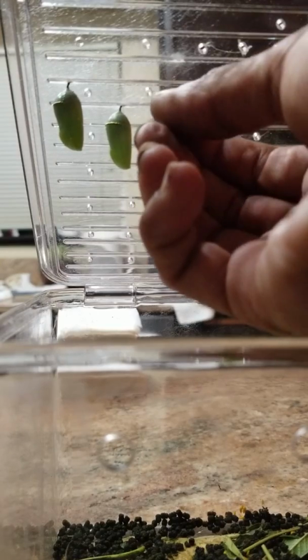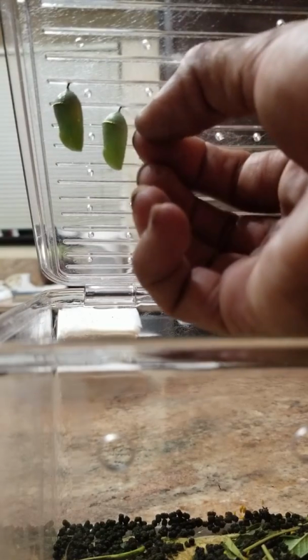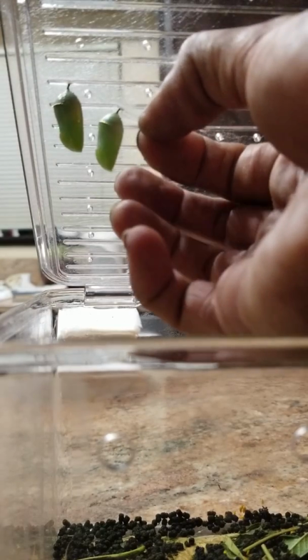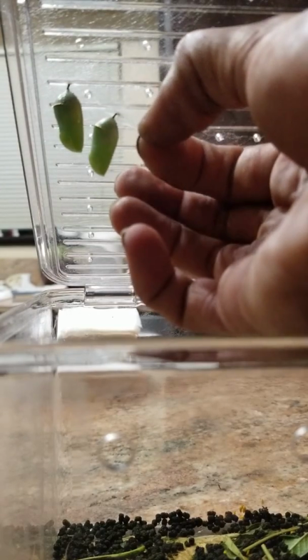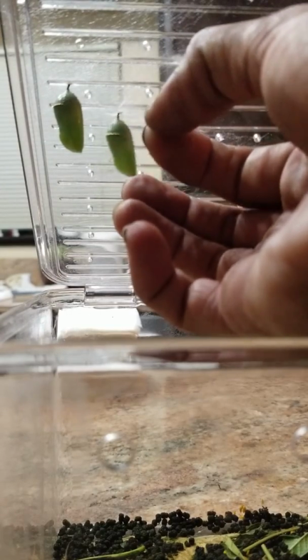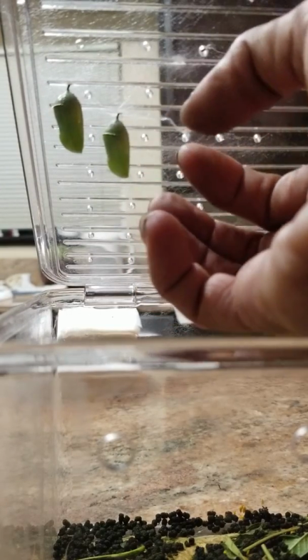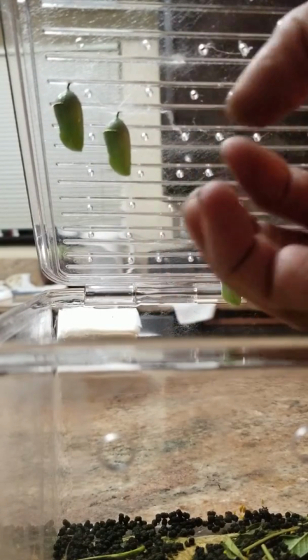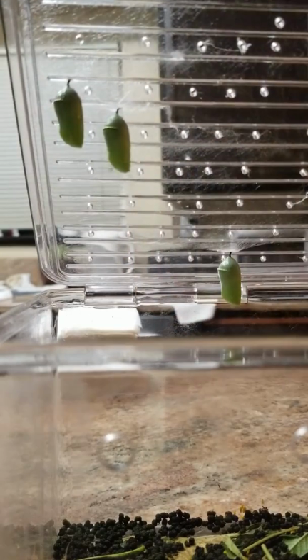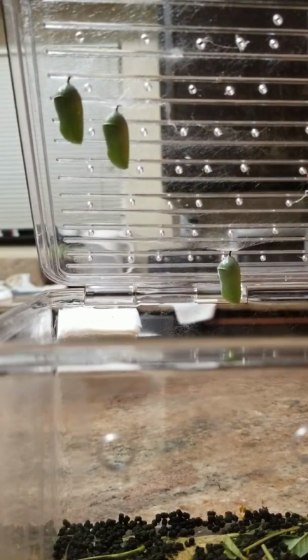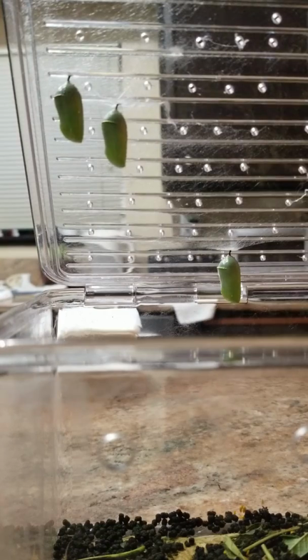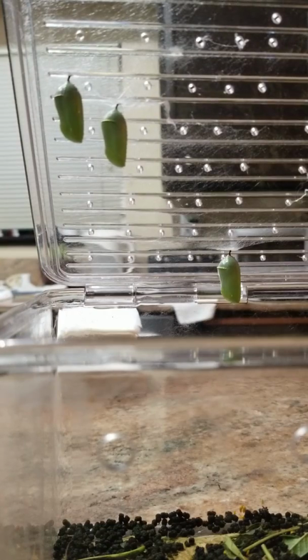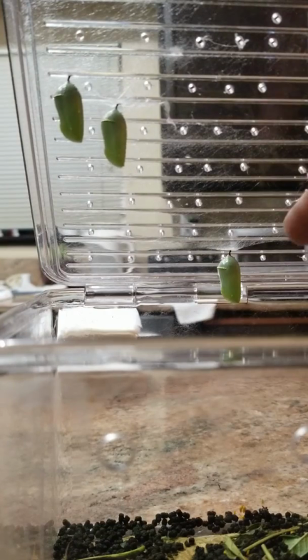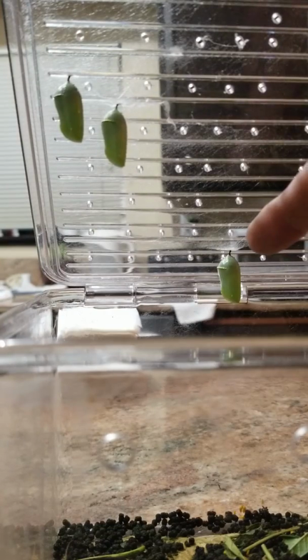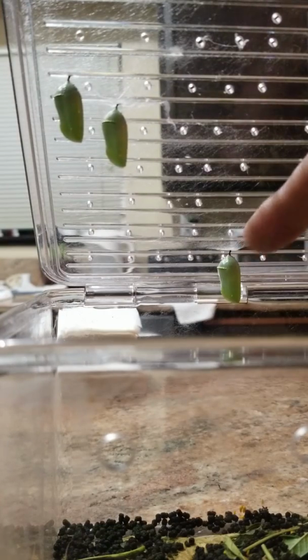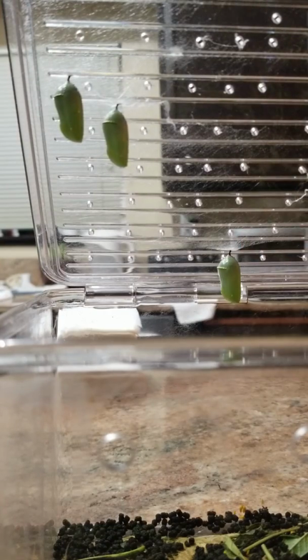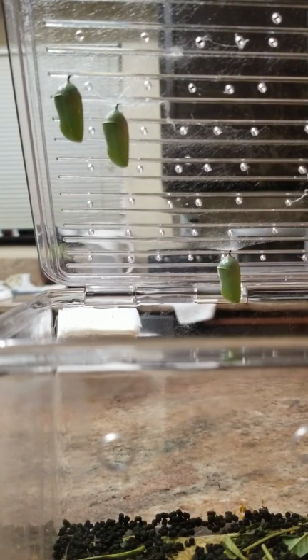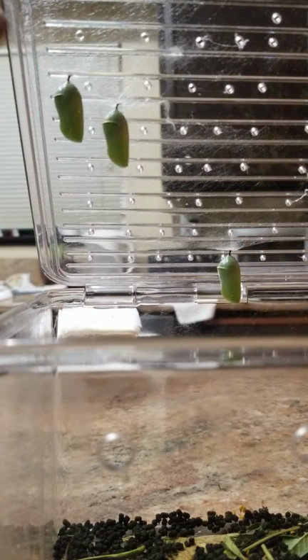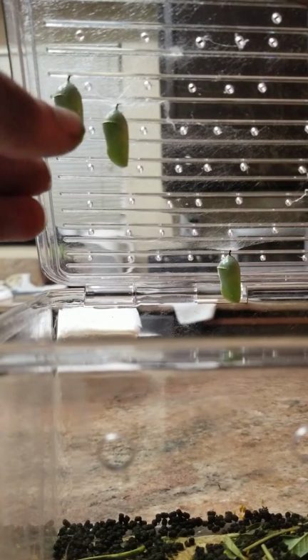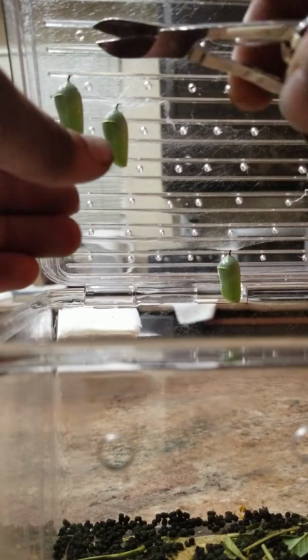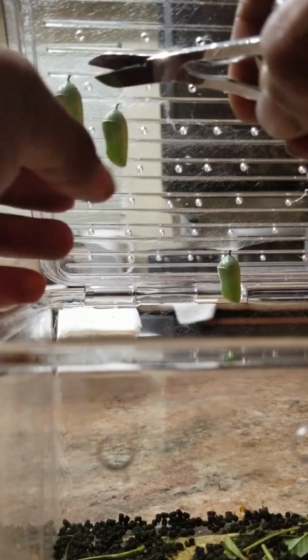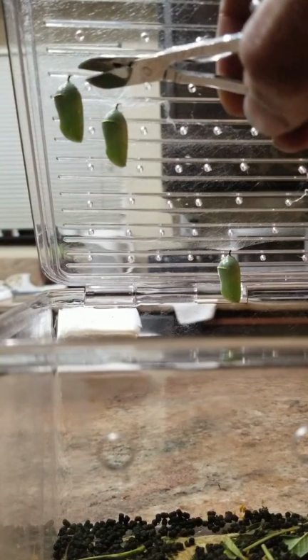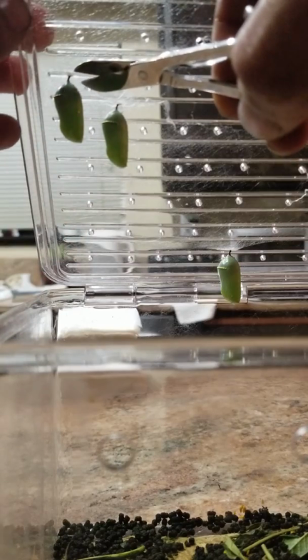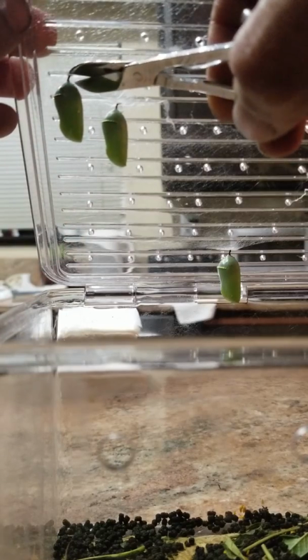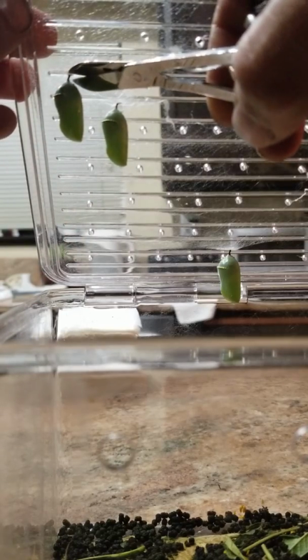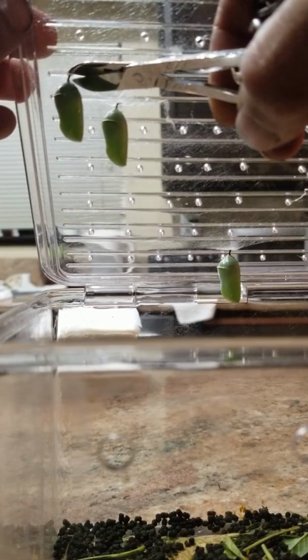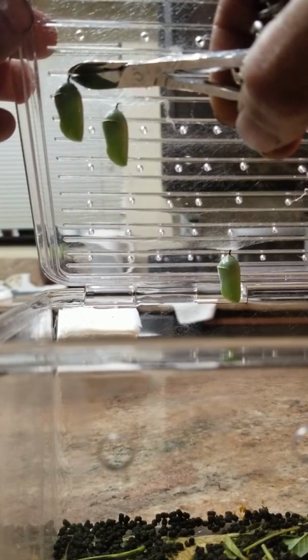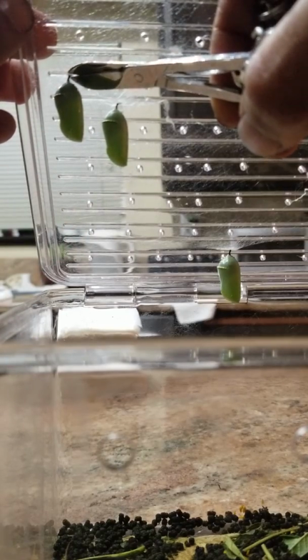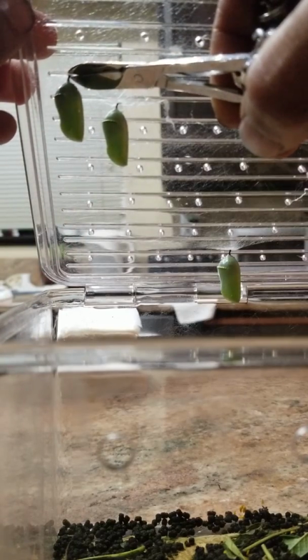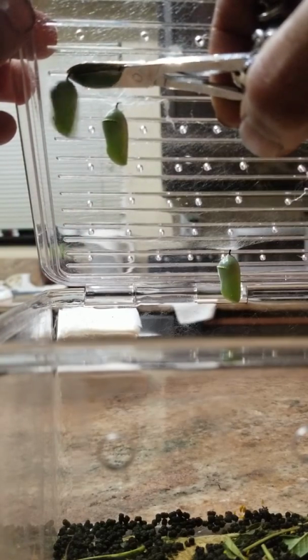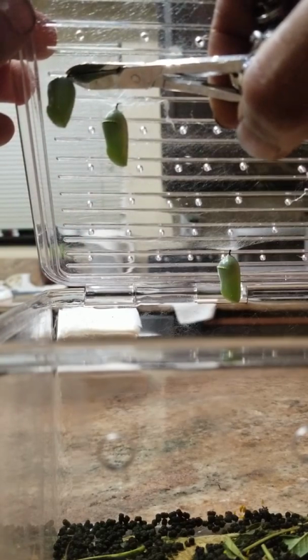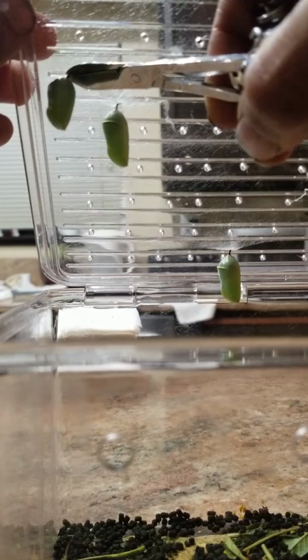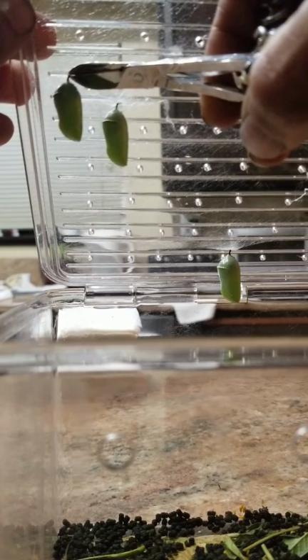It looks like that kind of released this so I can grab it. So now I got silk hangs. You see the one in the back I've already done. Some of them are easier than others. These two are really close together.